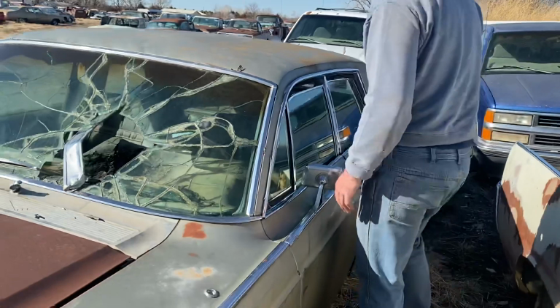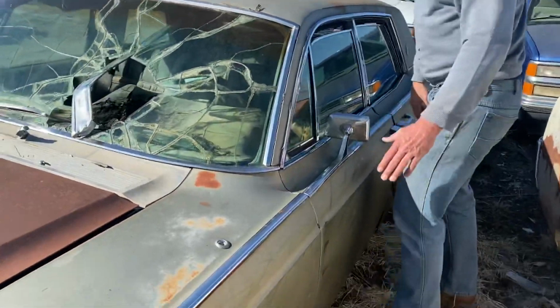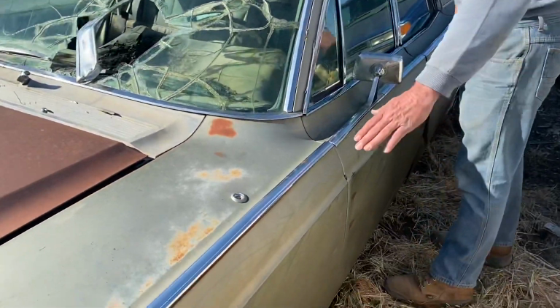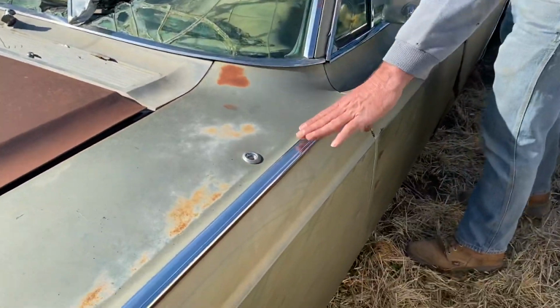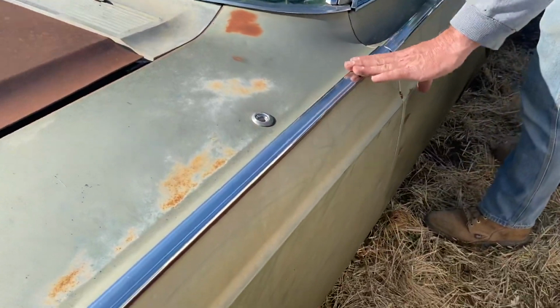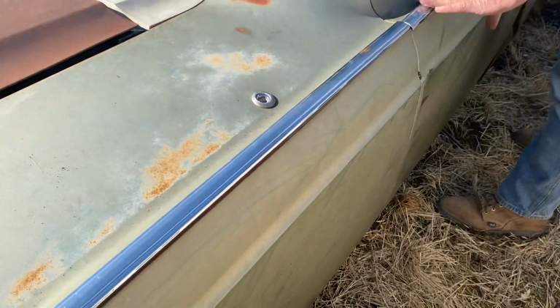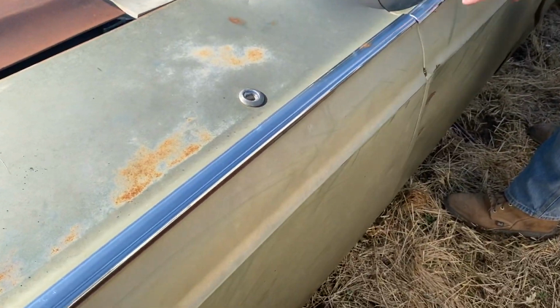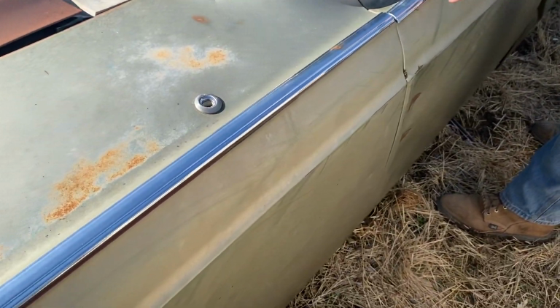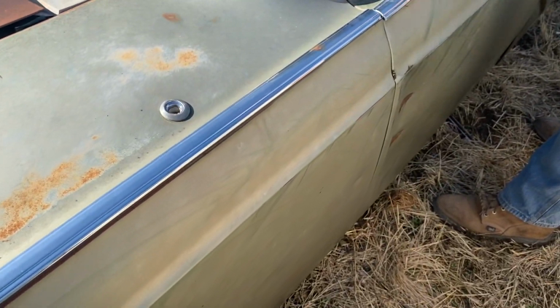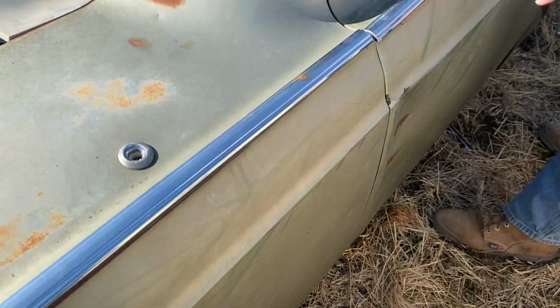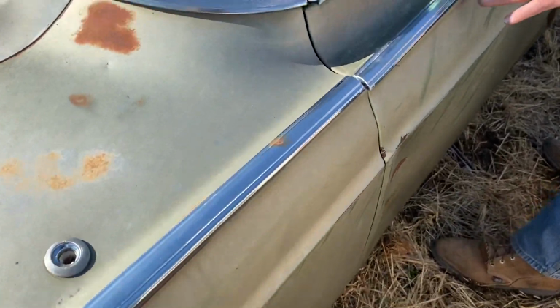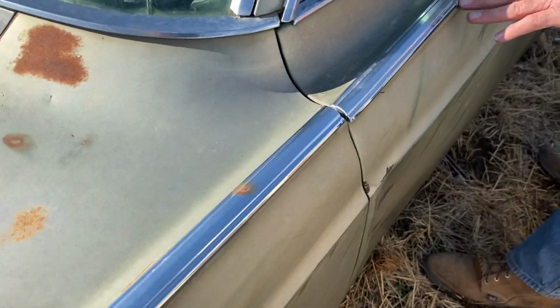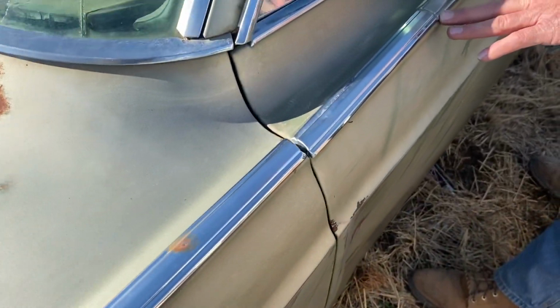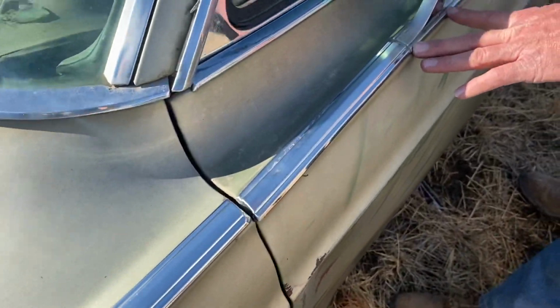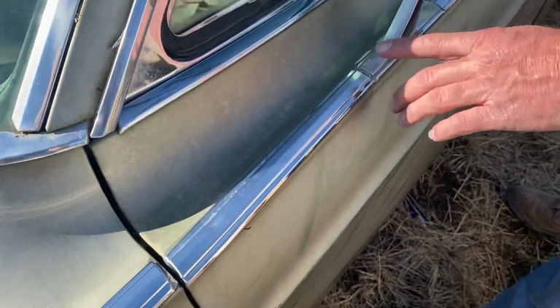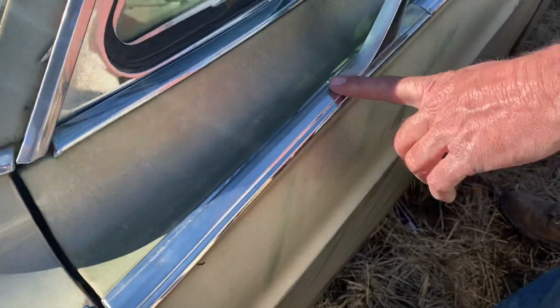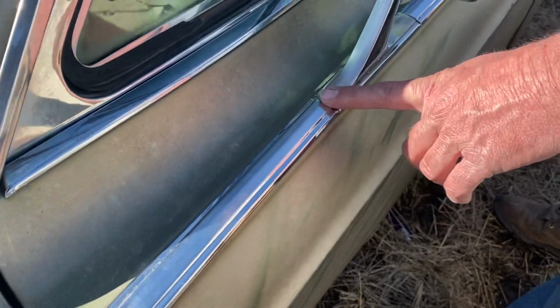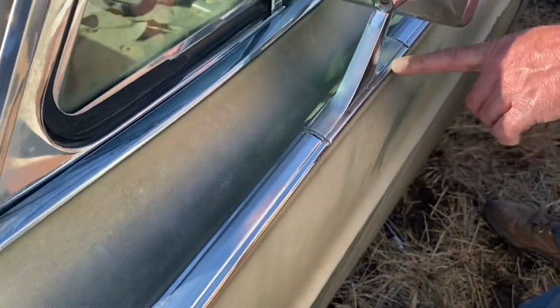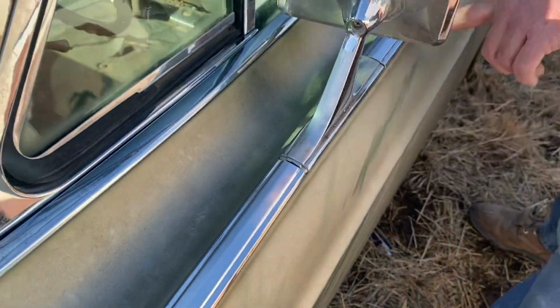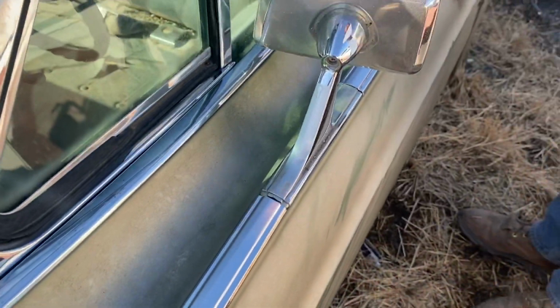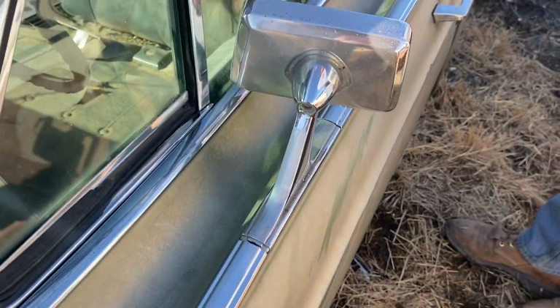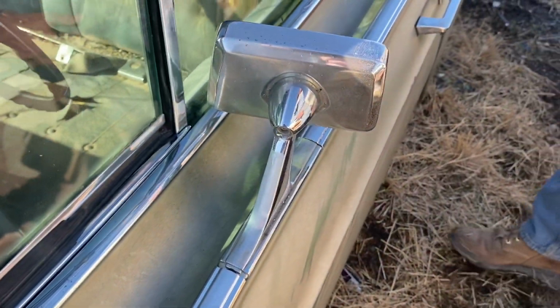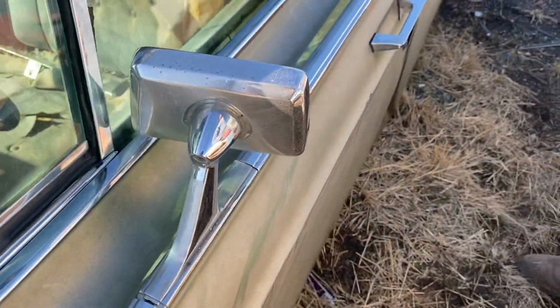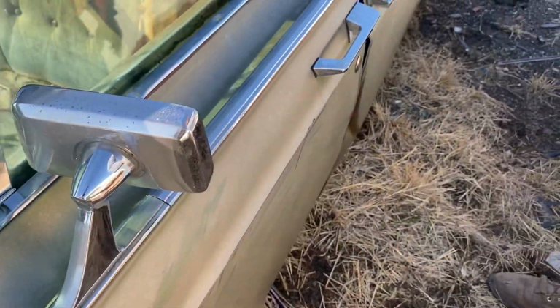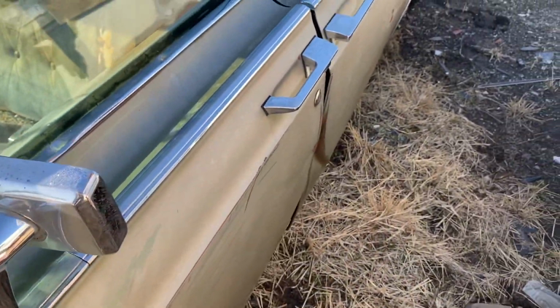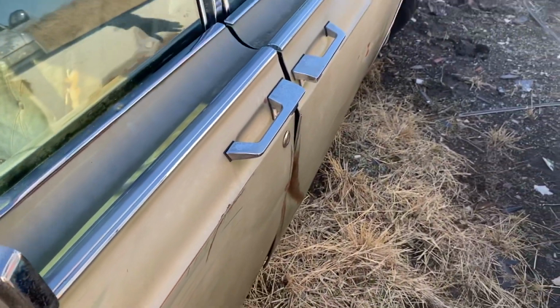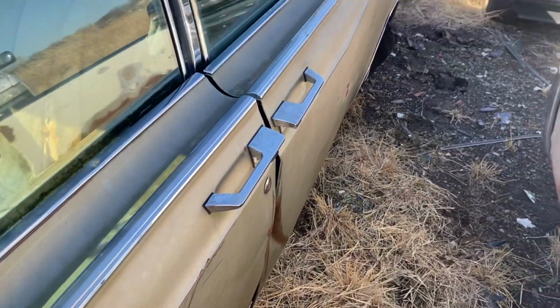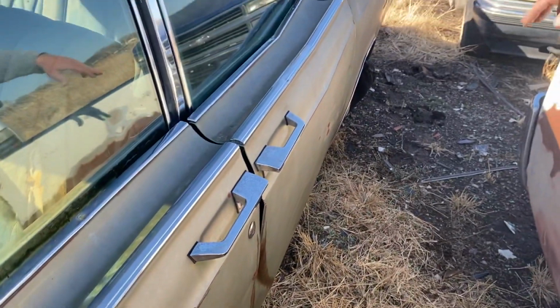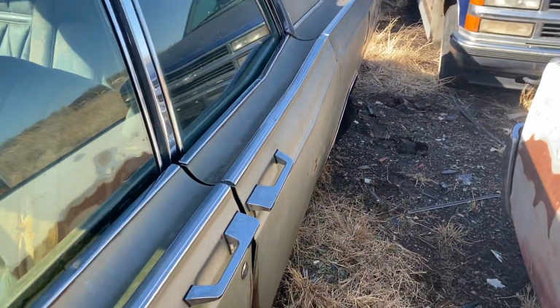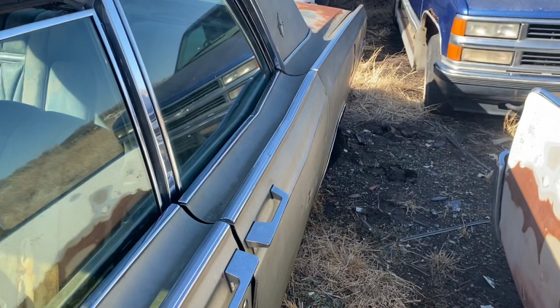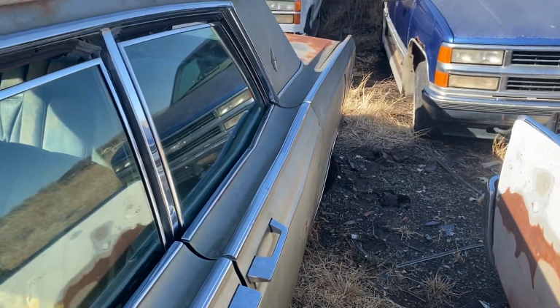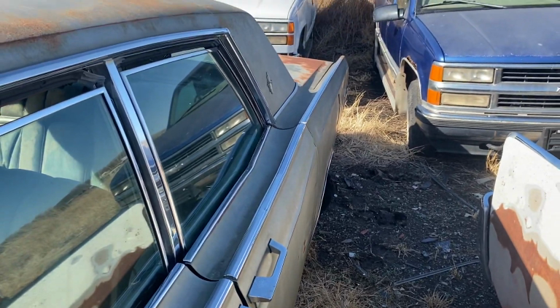This had a really cool ridge down the side with trim on them. They even incorporated the mirror base right into the molding and kept it a smooth flow all the way down the side of these old Lincolns.